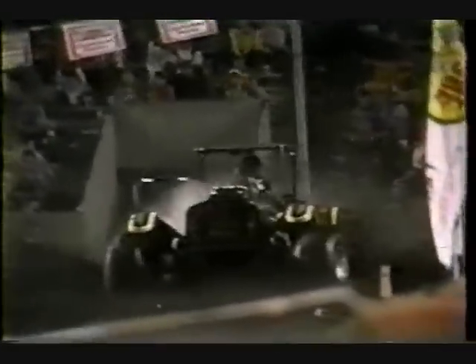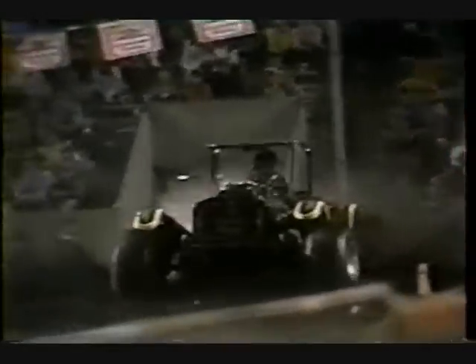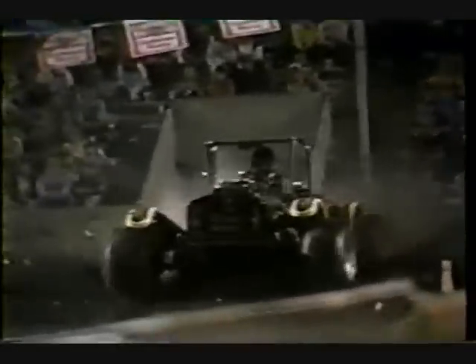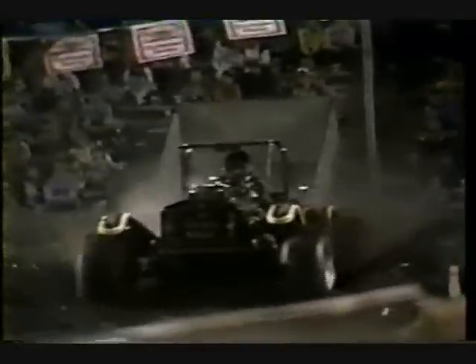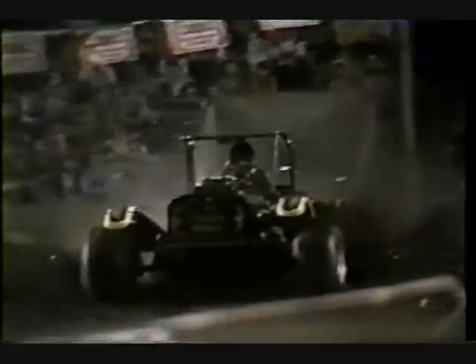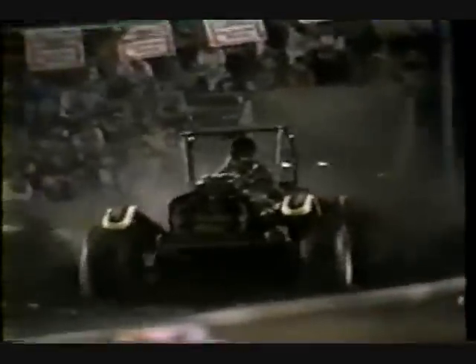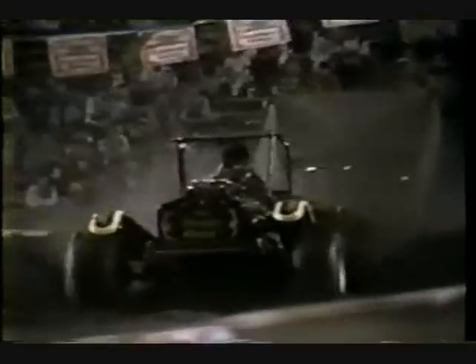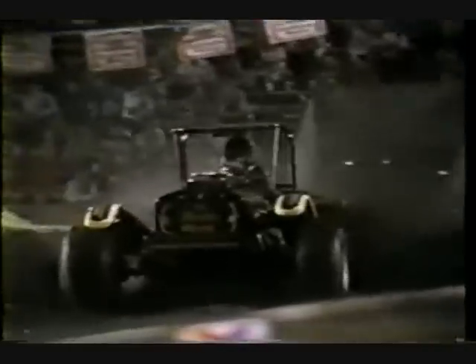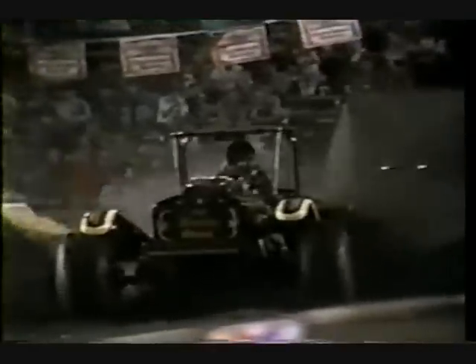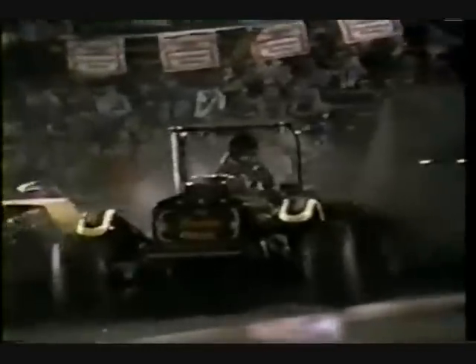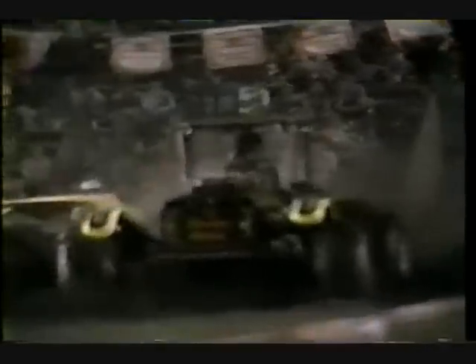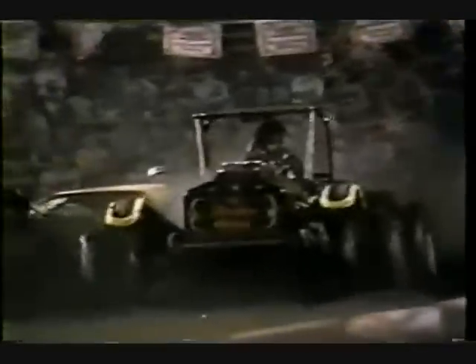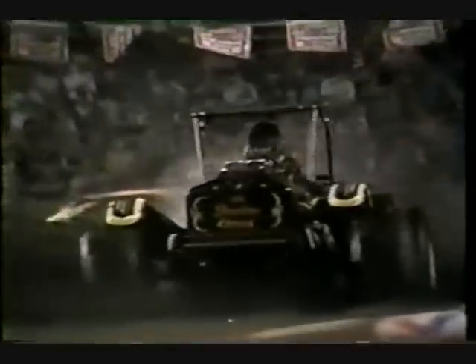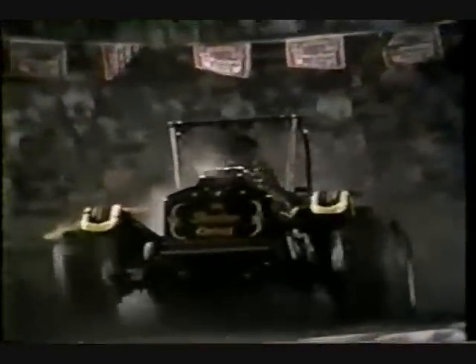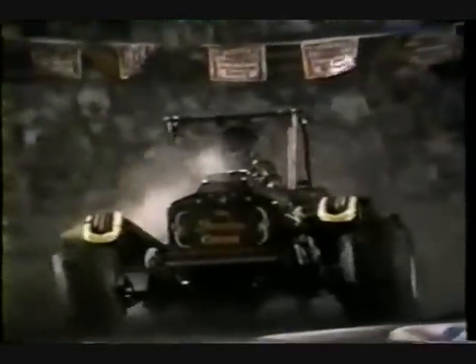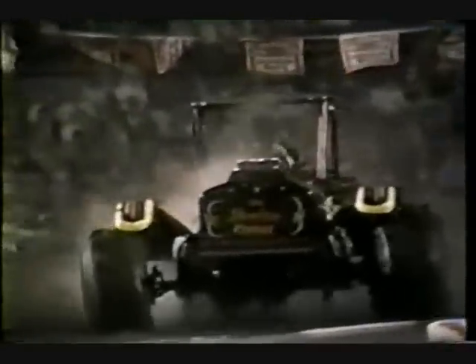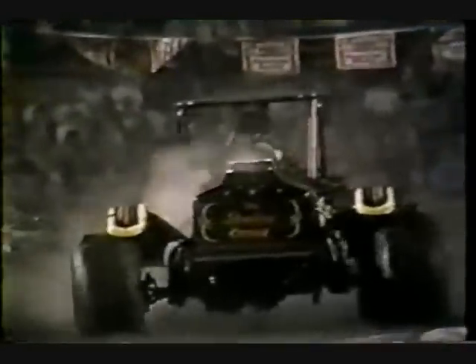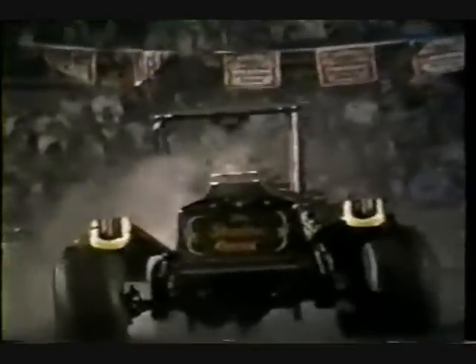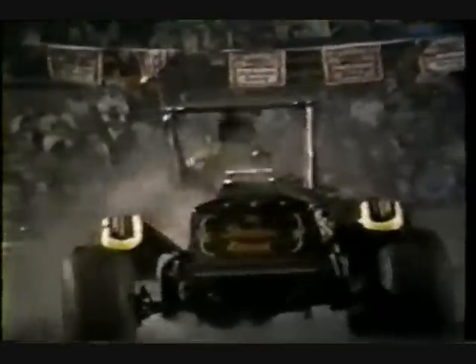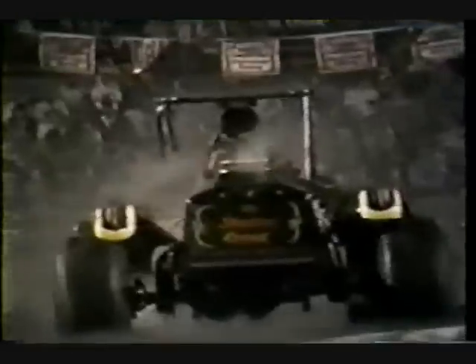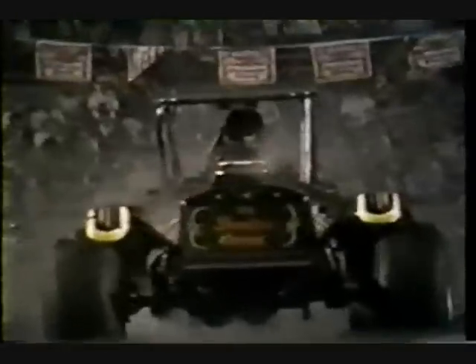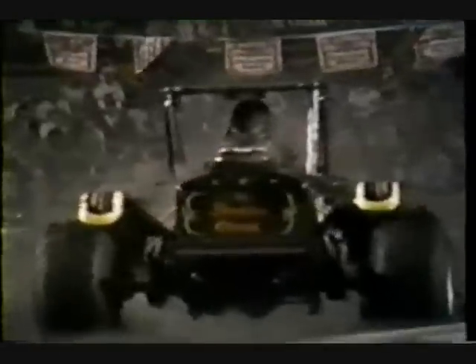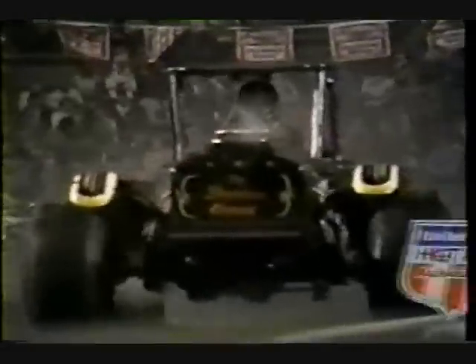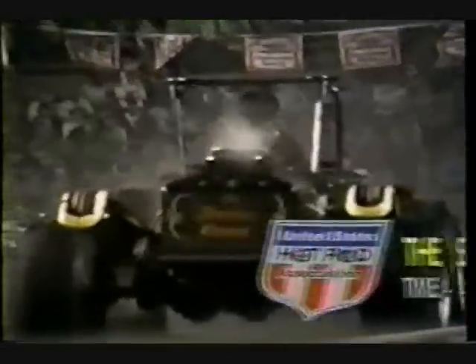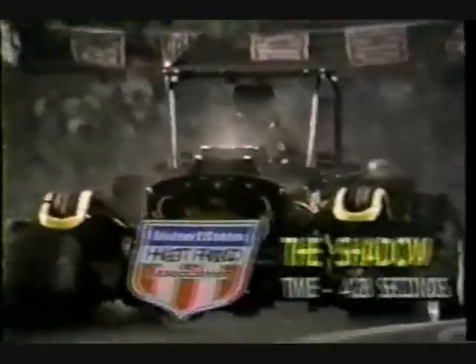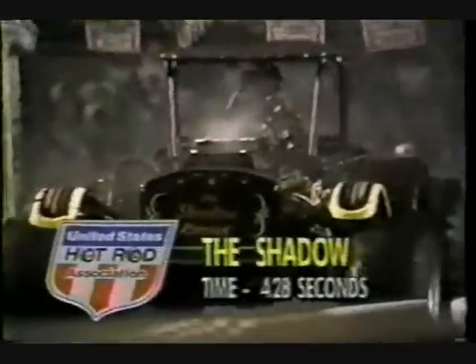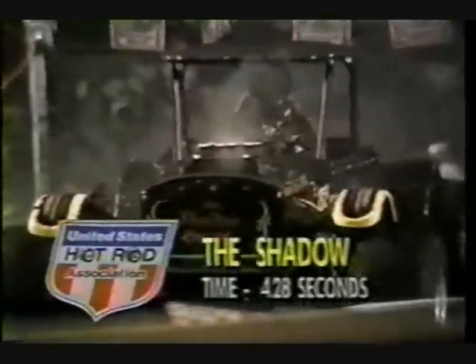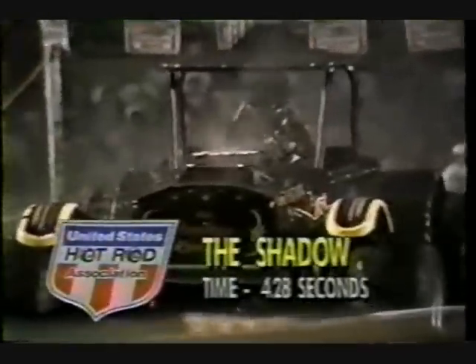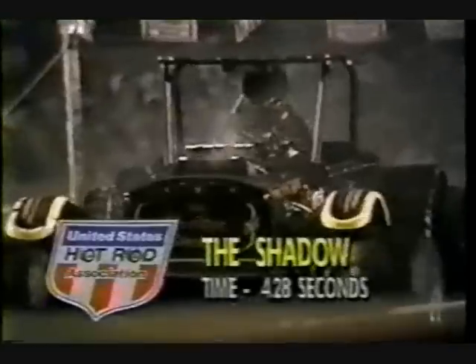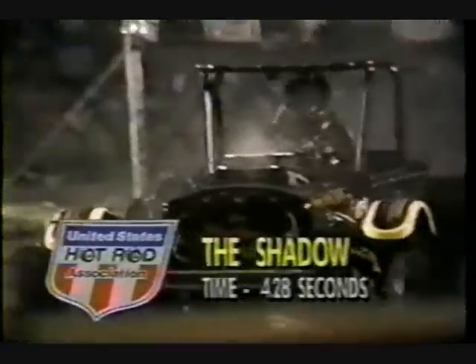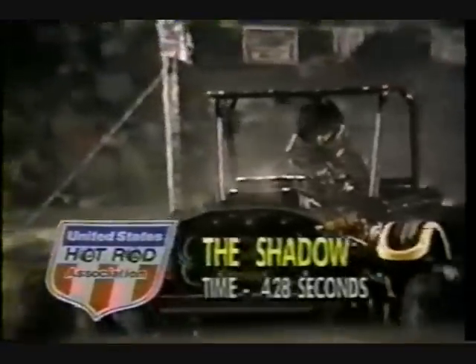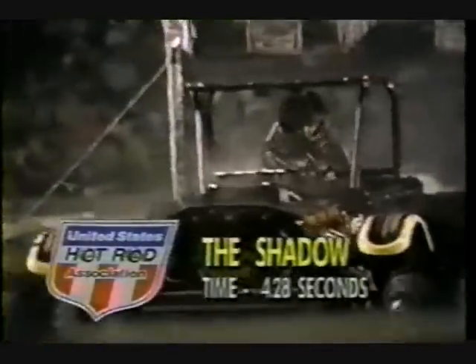In the other lane, Gene Sparks in the Shadow had the worst tire spin we've seen so far — never got any kind of momentum. Poor Sparks is in there trying to figure out what in the world he's got to do. He's got steam off the exhaust headers as he finally comes across the finish line at 4.28 seconds.